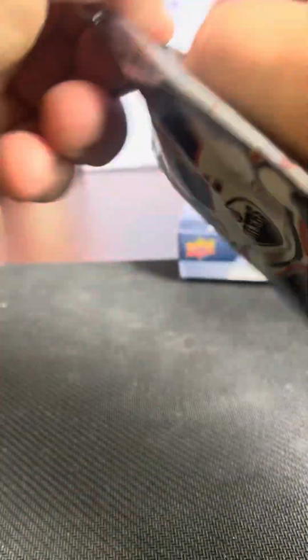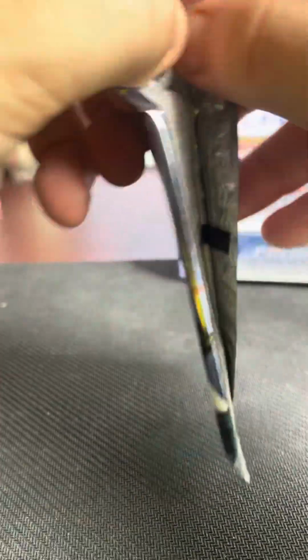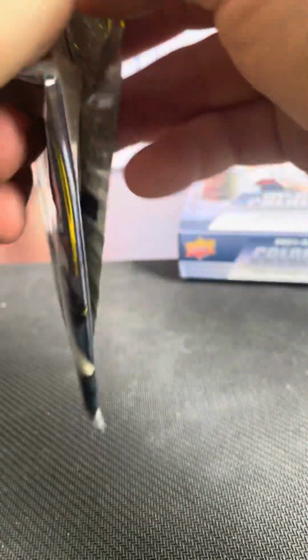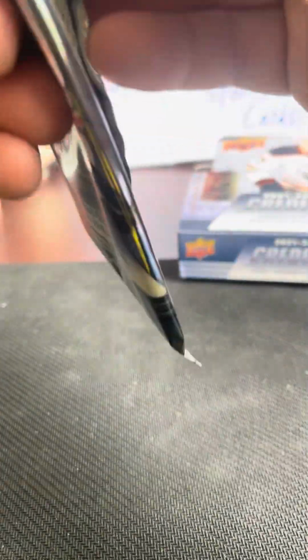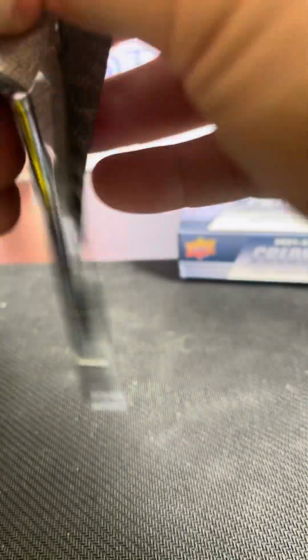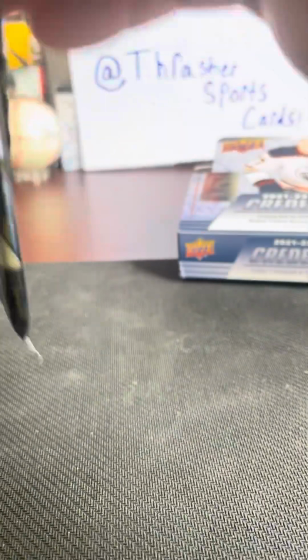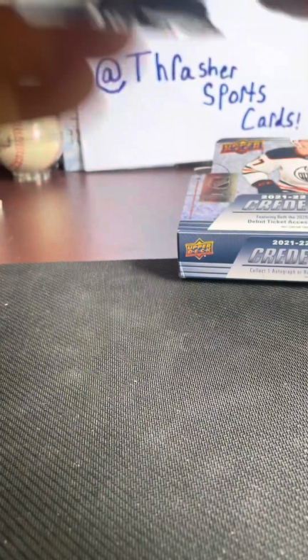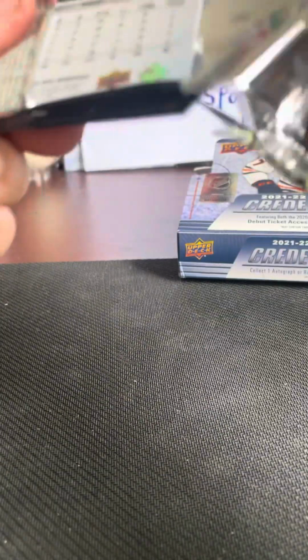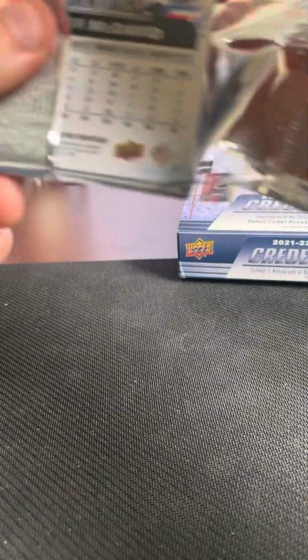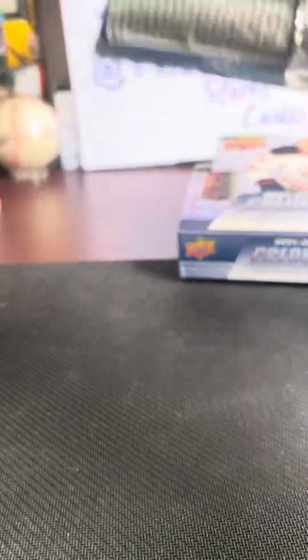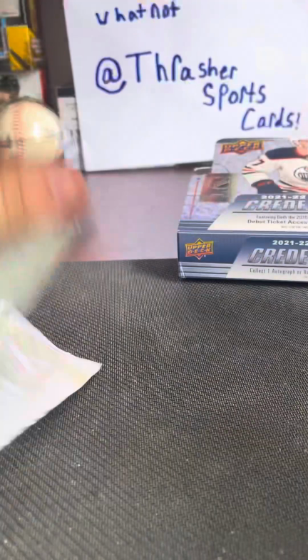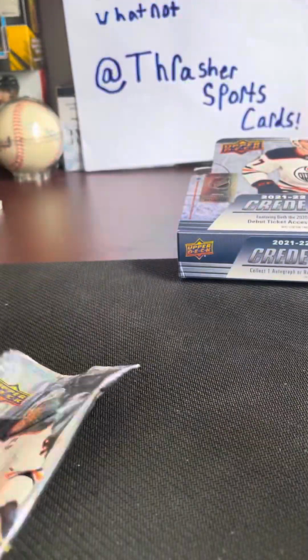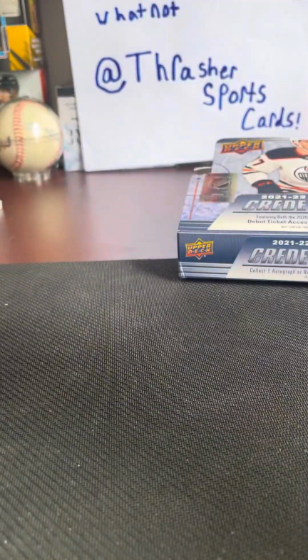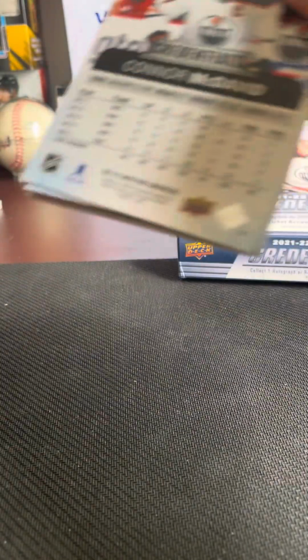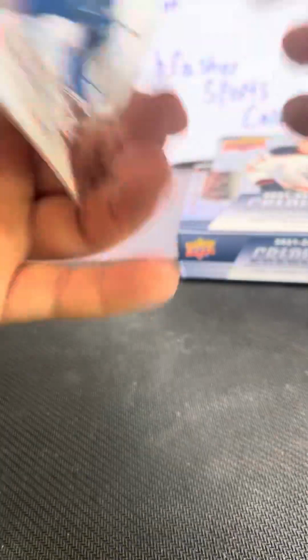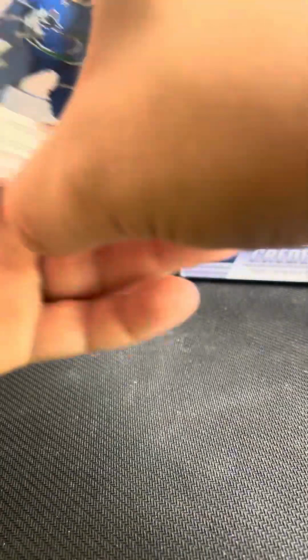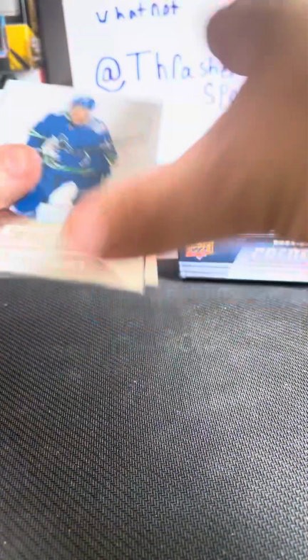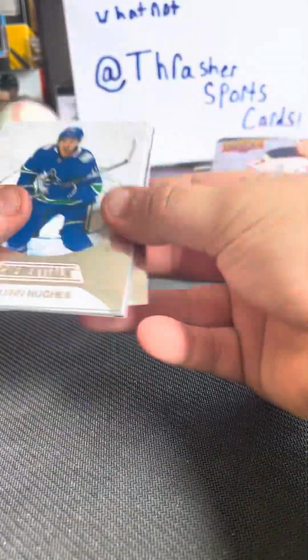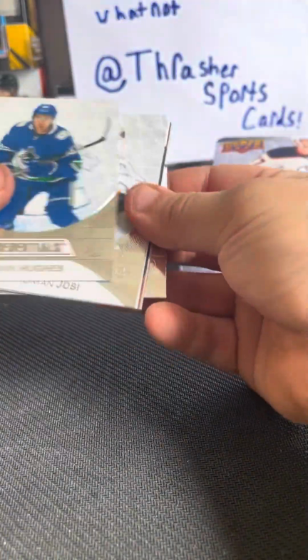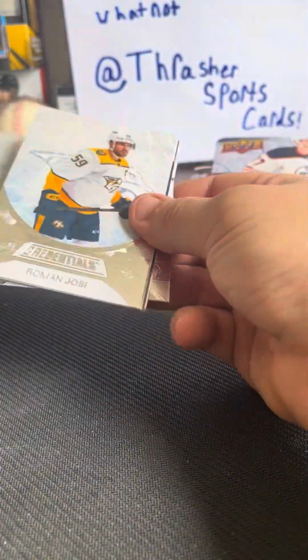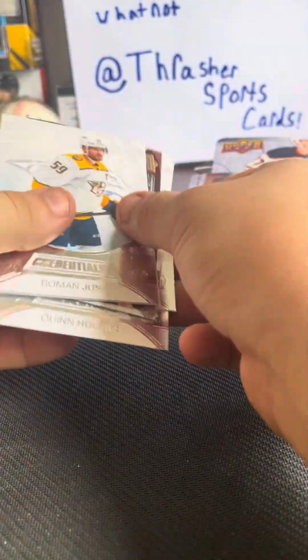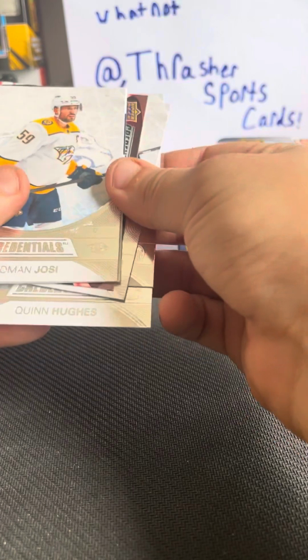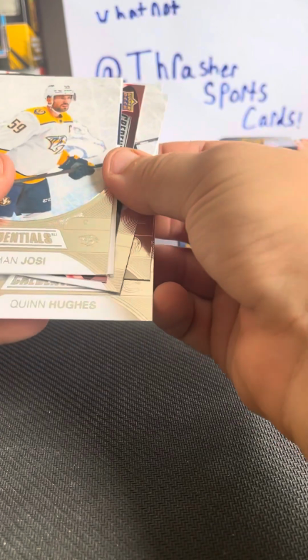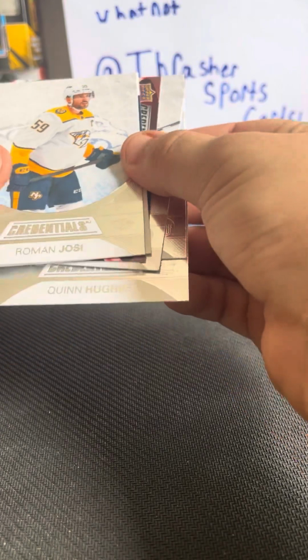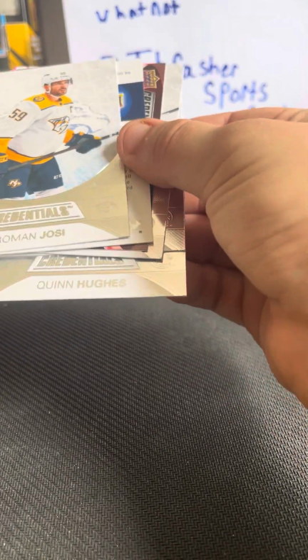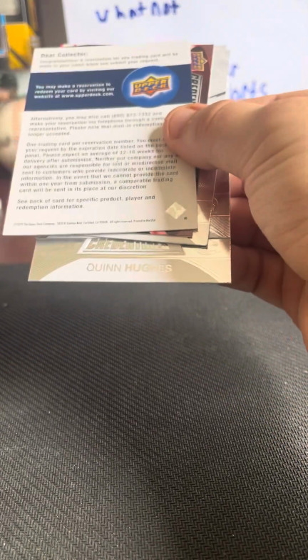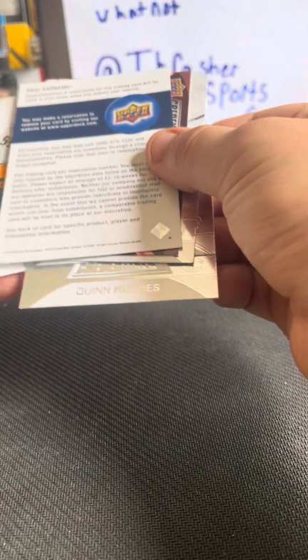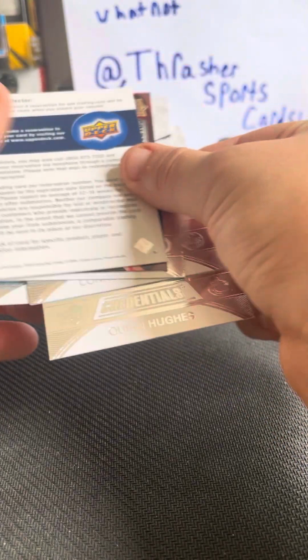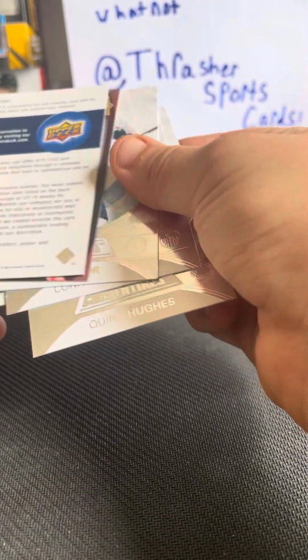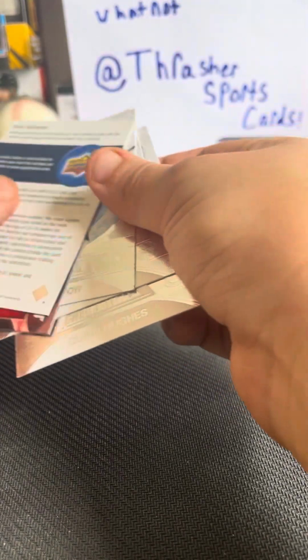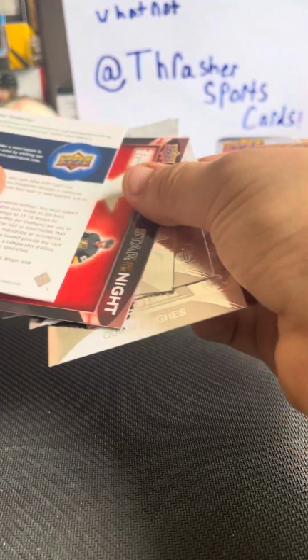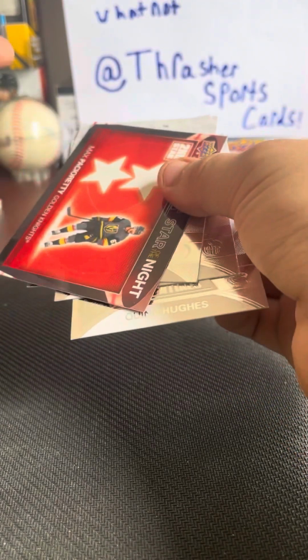Pack number 2 here to go. I have to have a Connor McDavid on the back — good luck. Quinn Hughes, Roman Yossi. Another backwards card.